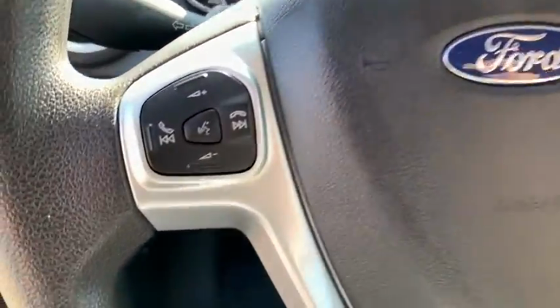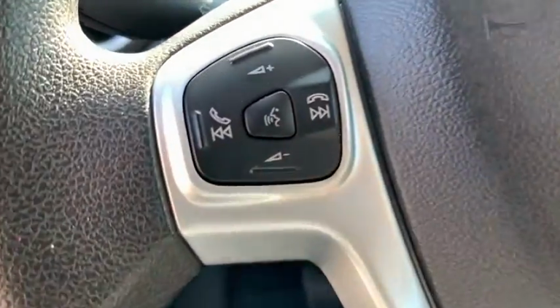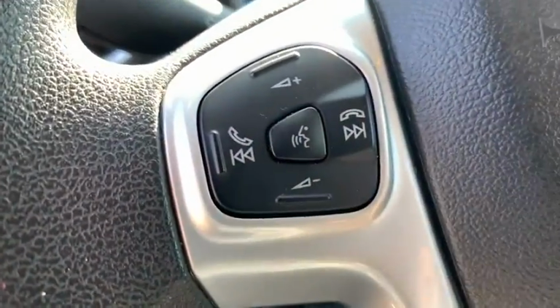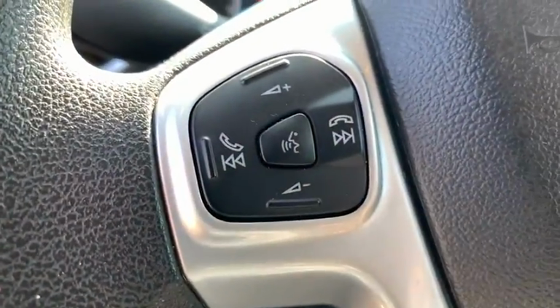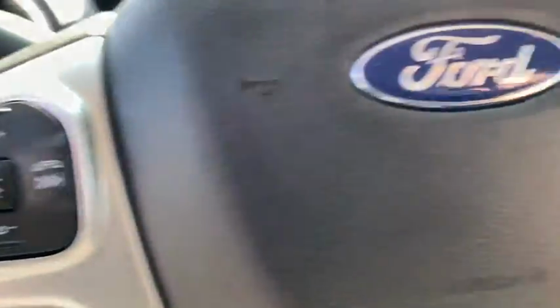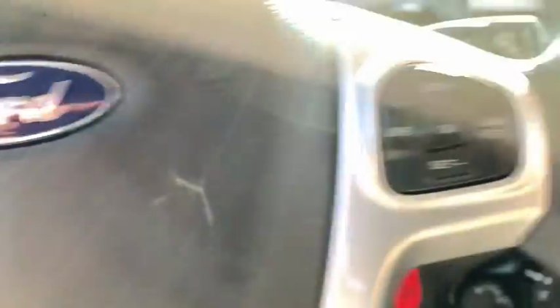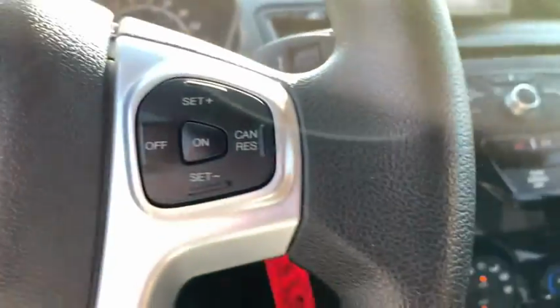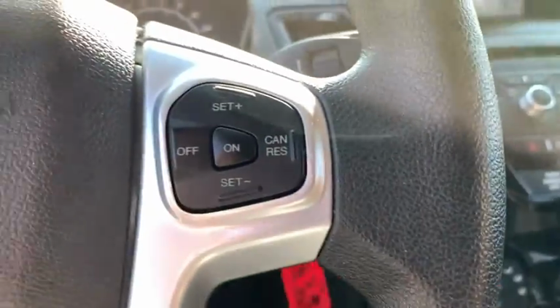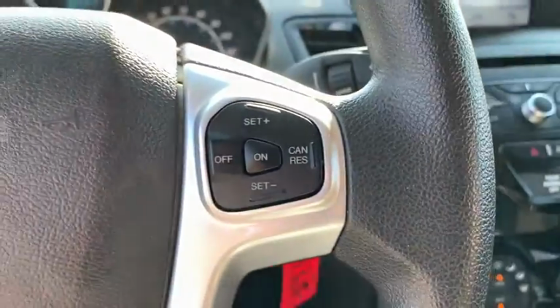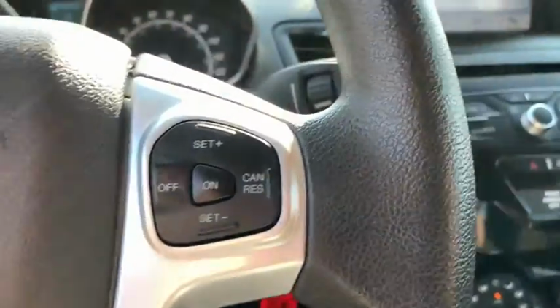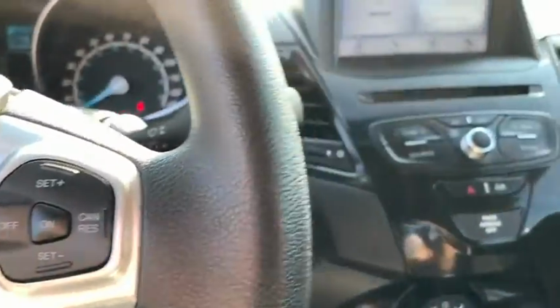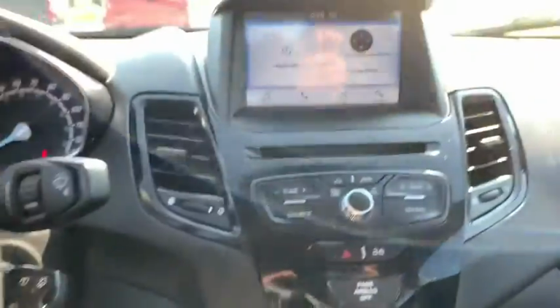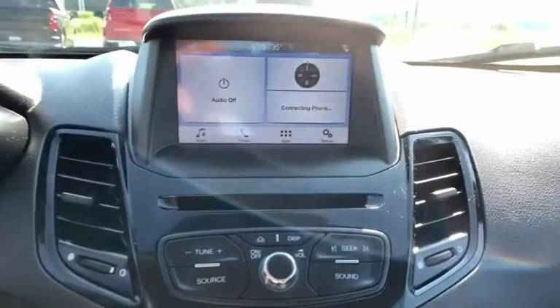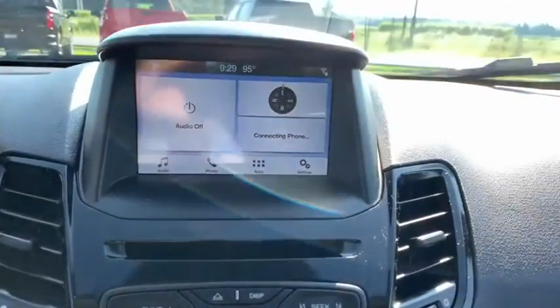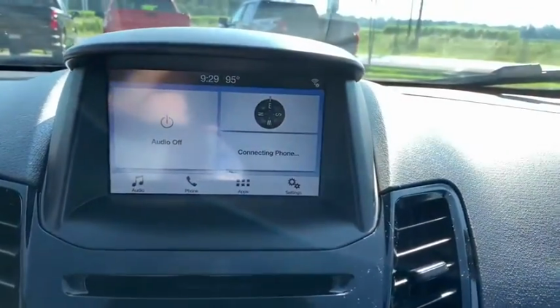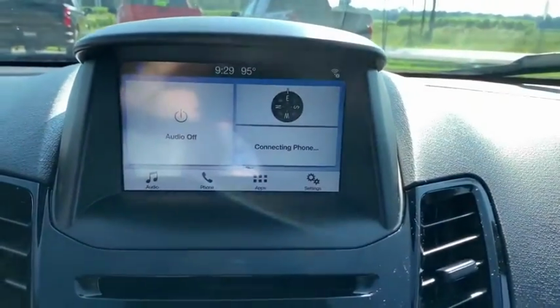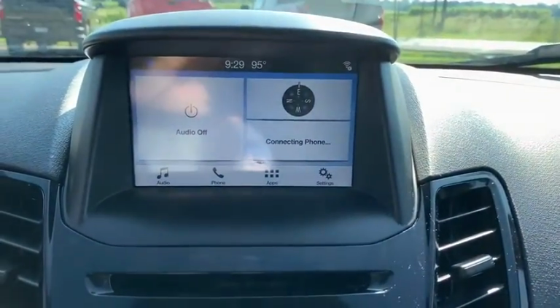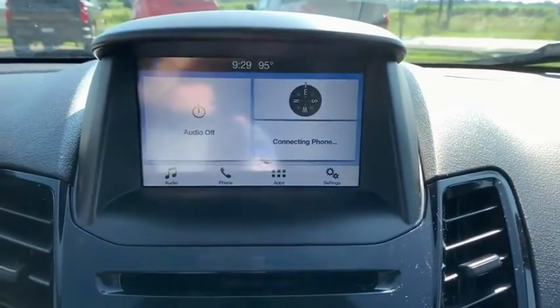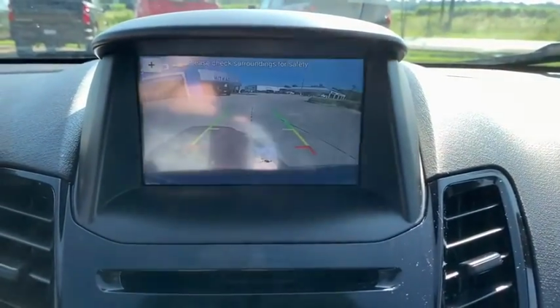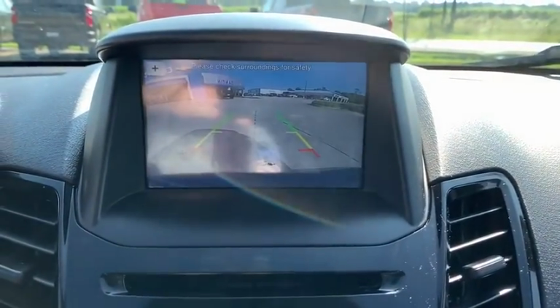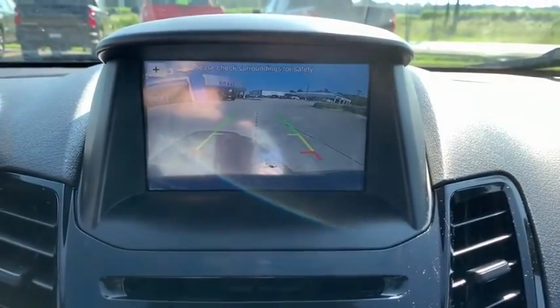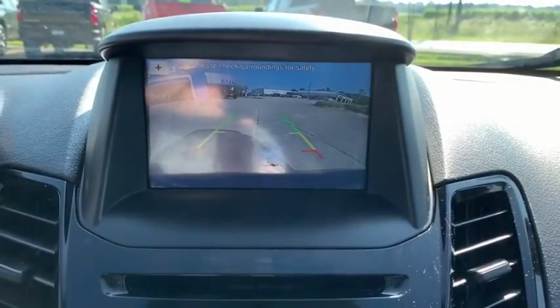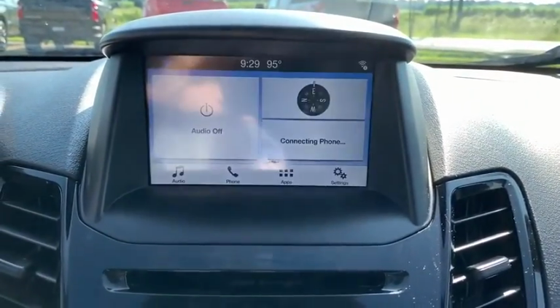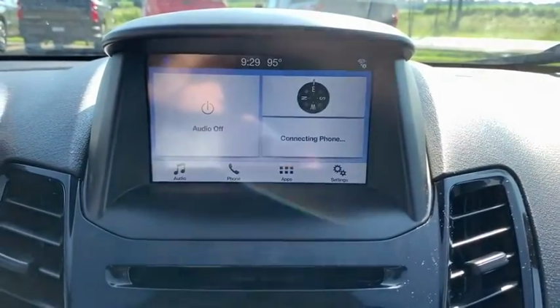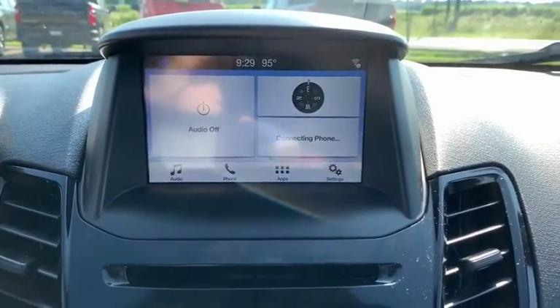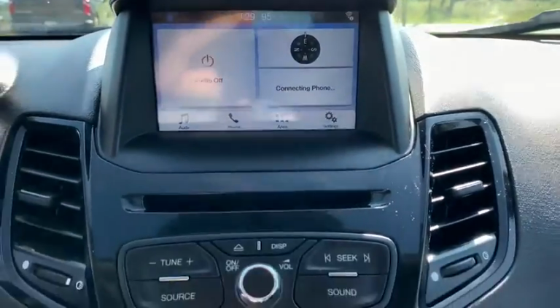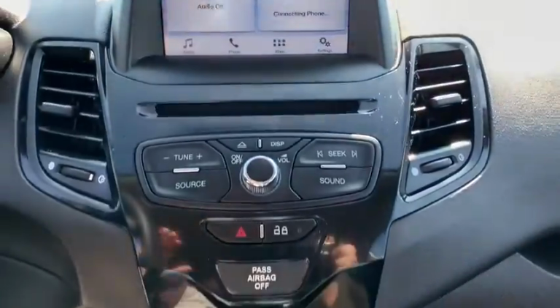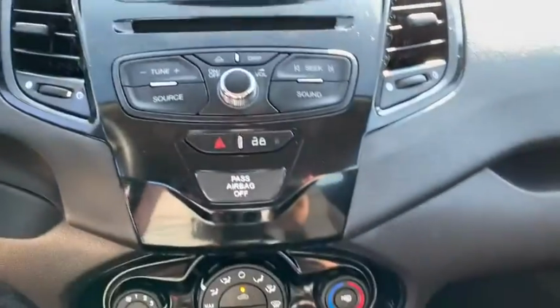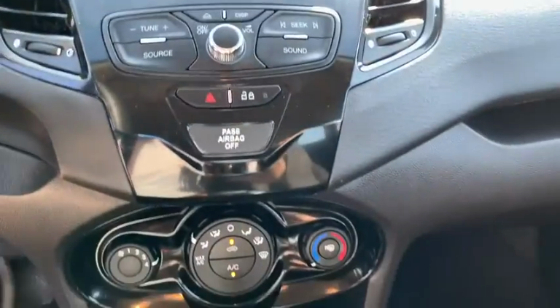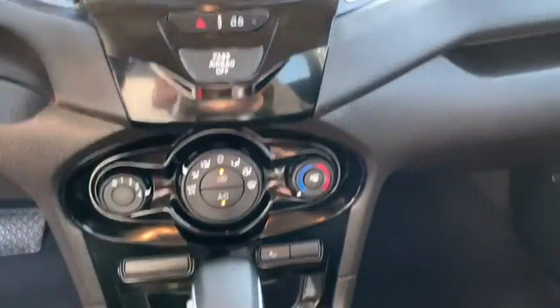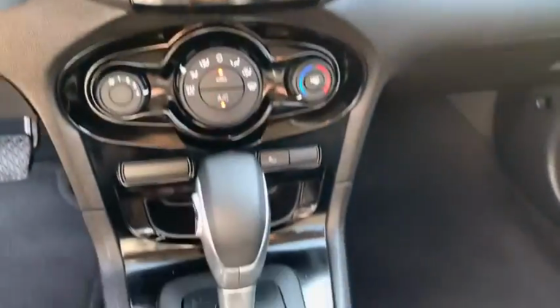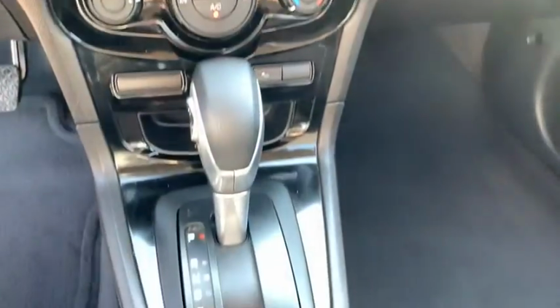Remote keyless entry, front reading lamps, rear window wiper, front bucket seats, tilt steering wheel. A vehicle like this doesn't come along every day. Come in and get it before someone else does. Let's go.